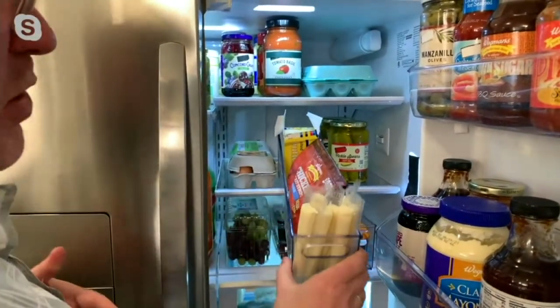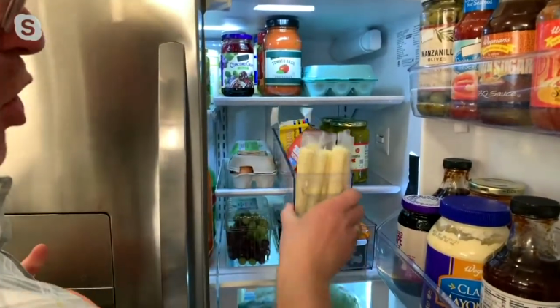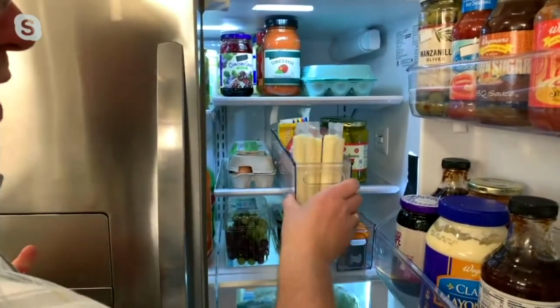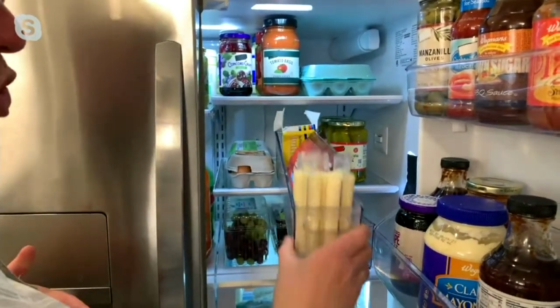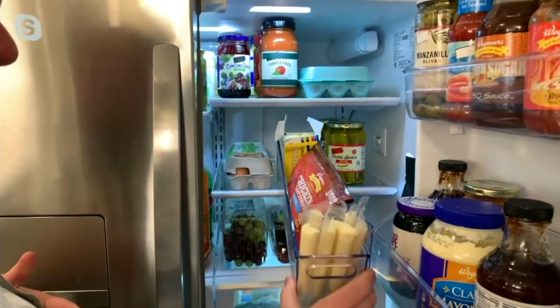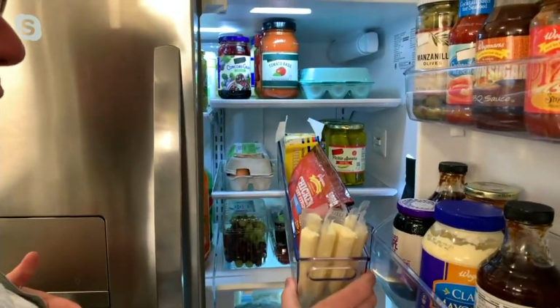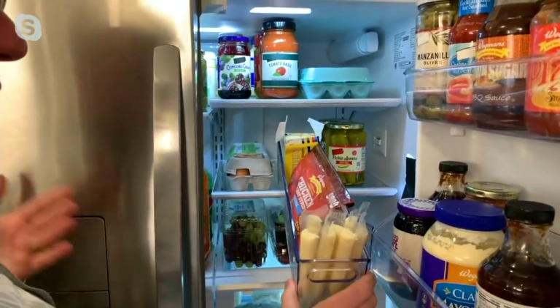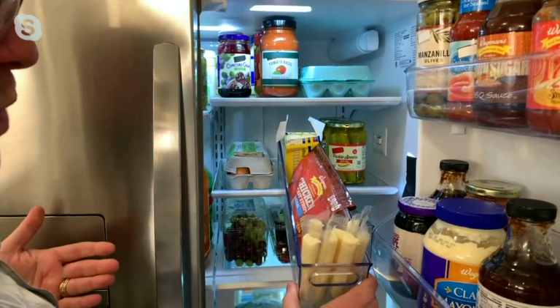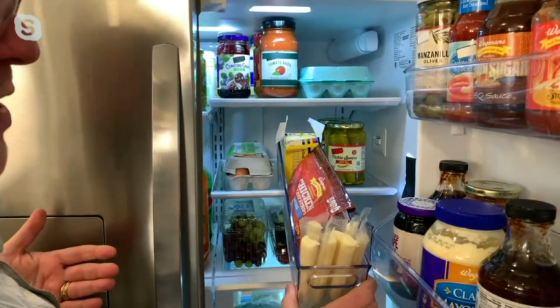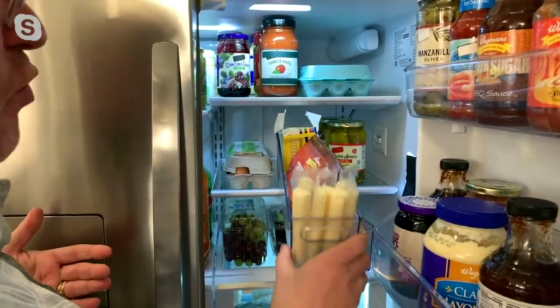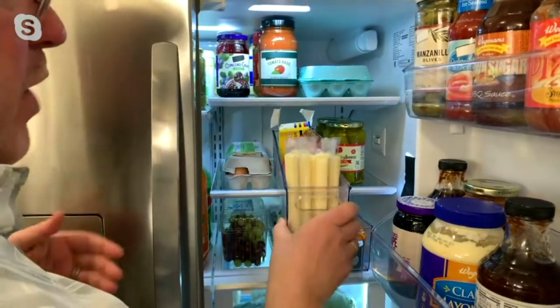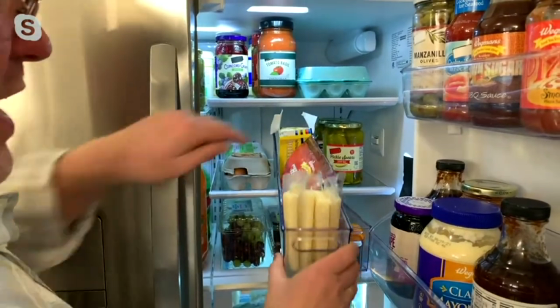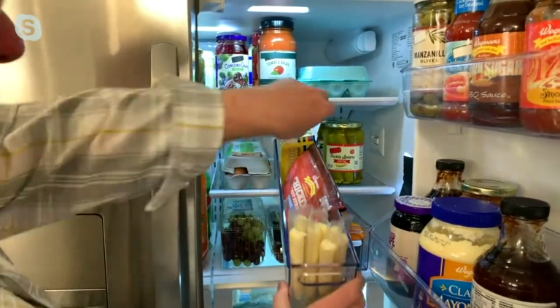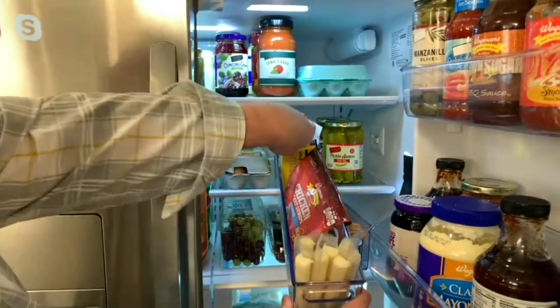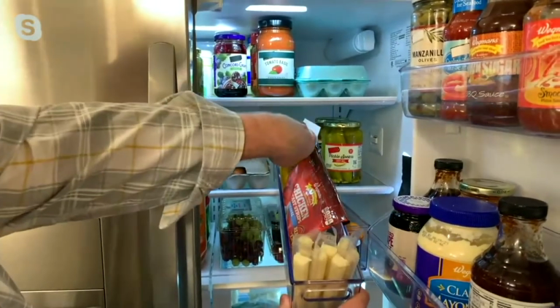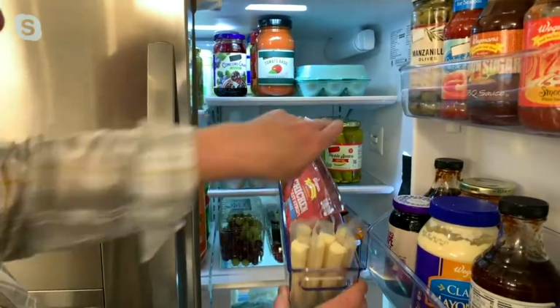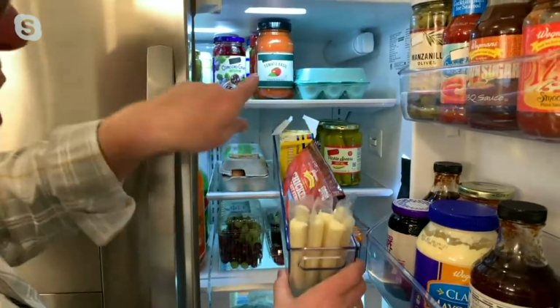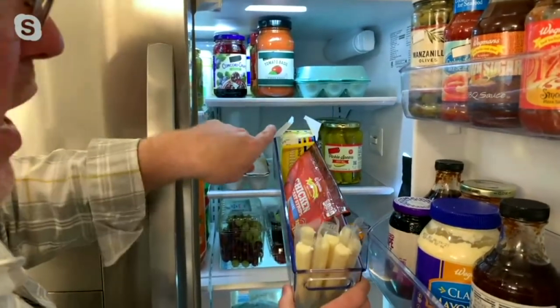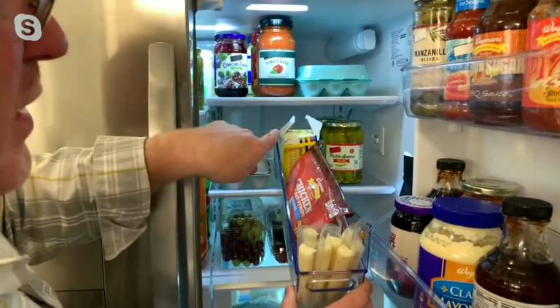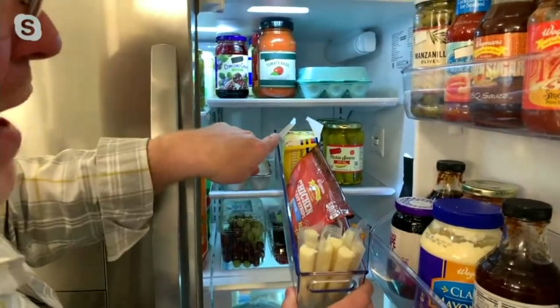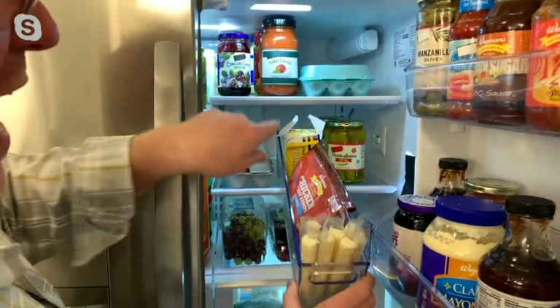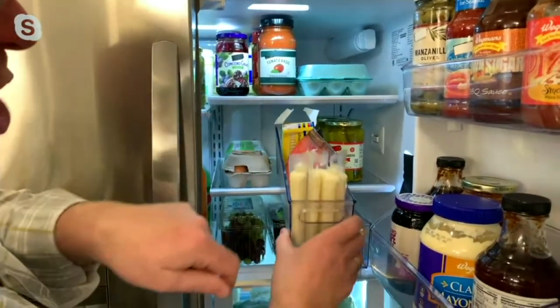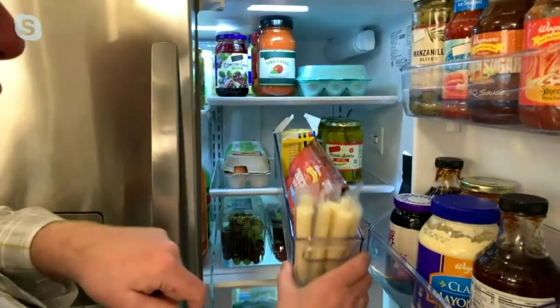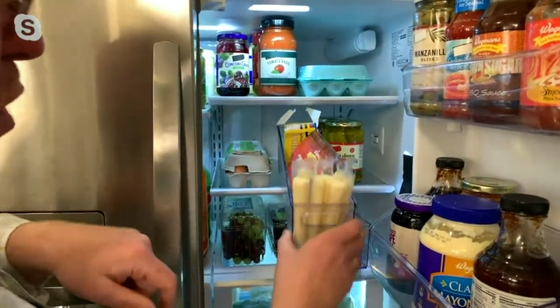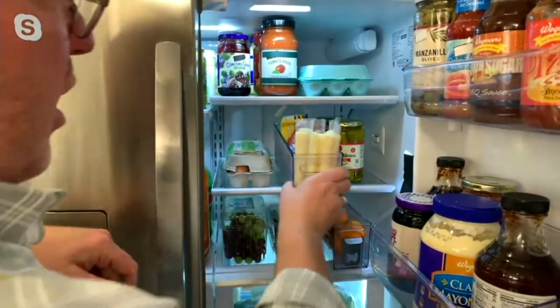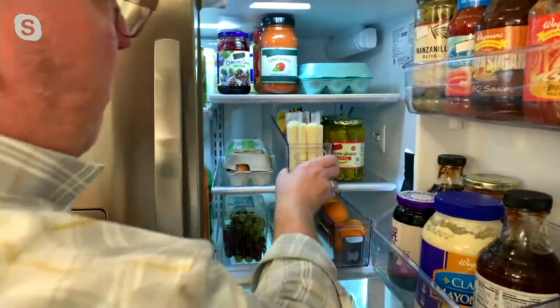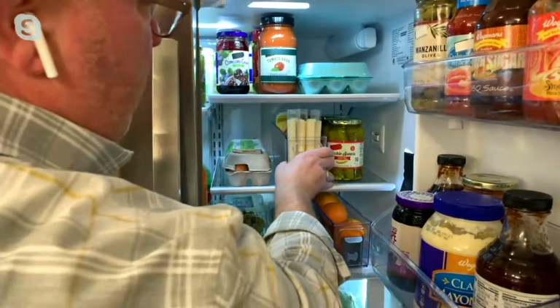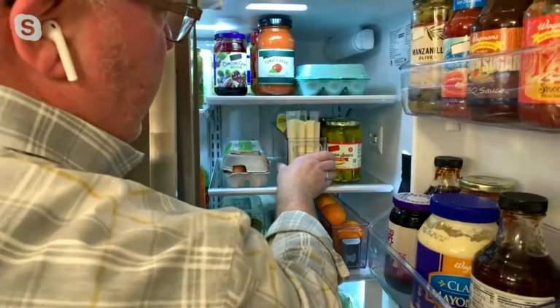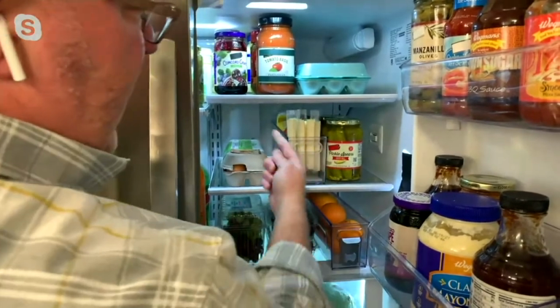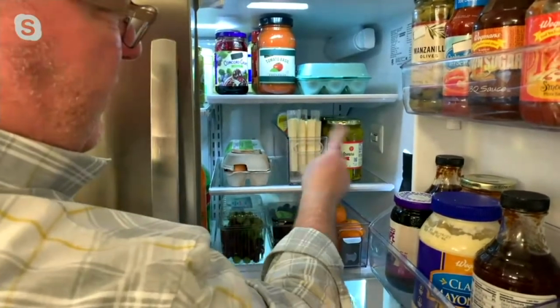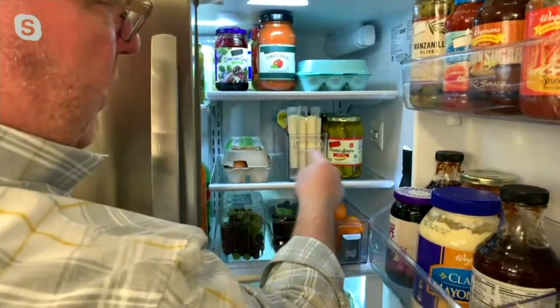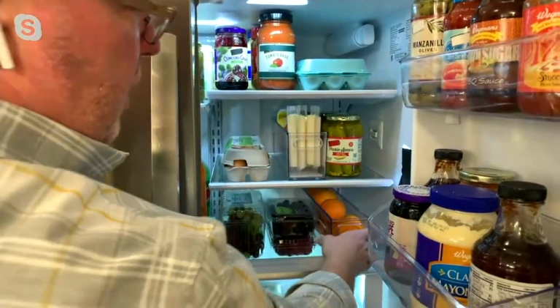I've got my butter standing up on its side, and I'm able to pull it out like a drawer — see what's in there, grab what I want, even from the back. Whatever was in the back, I can actually pull forward. More importantly, I can see it all.